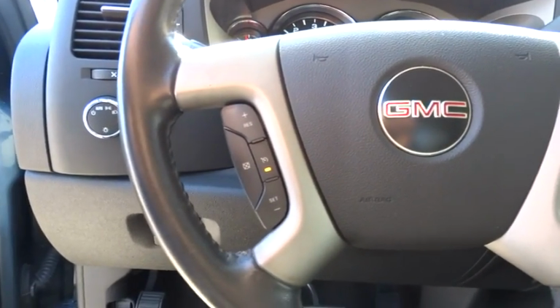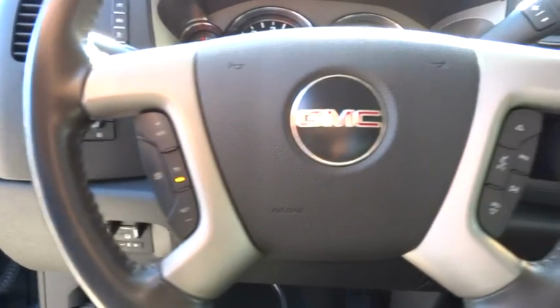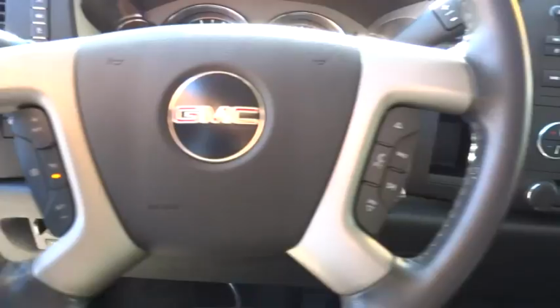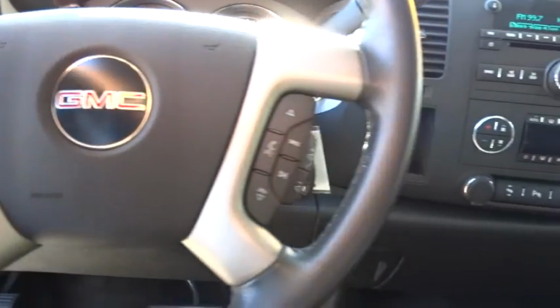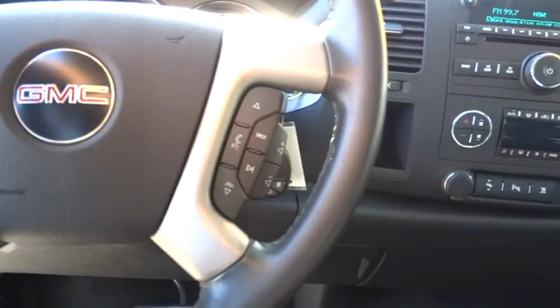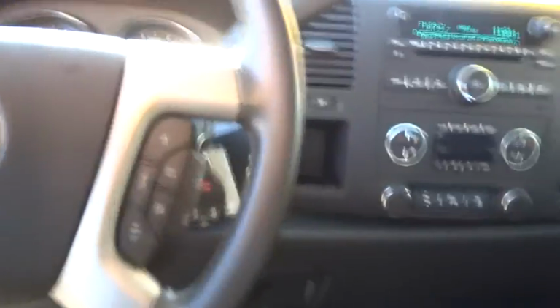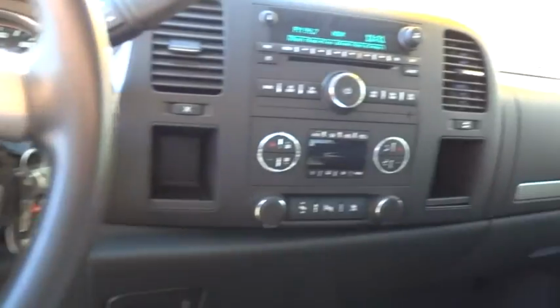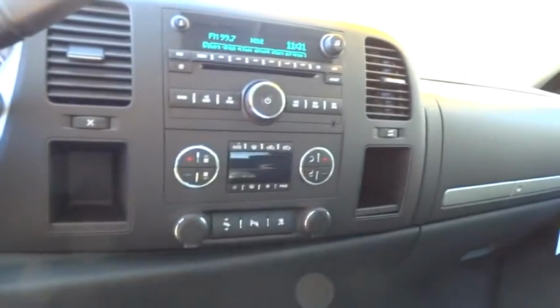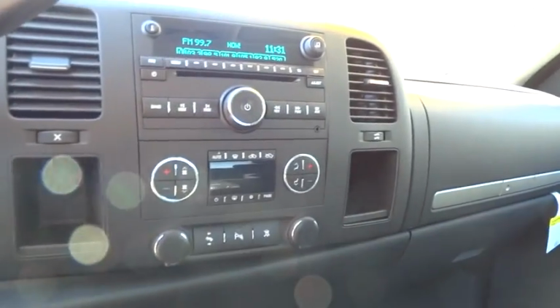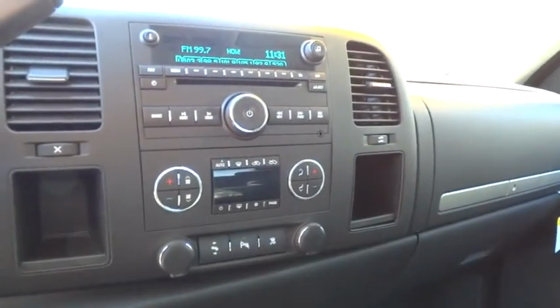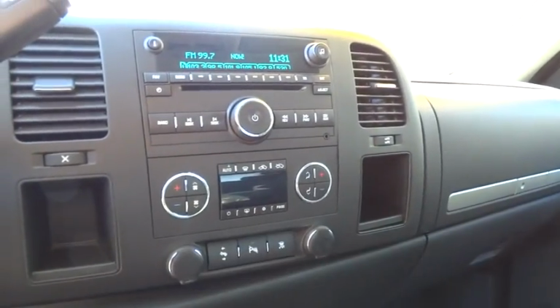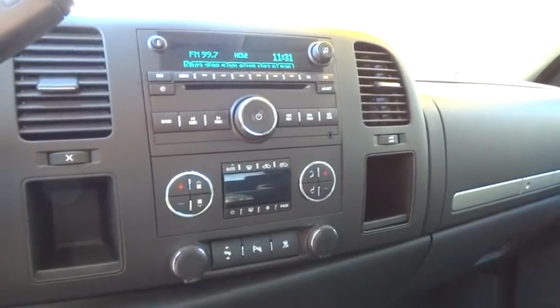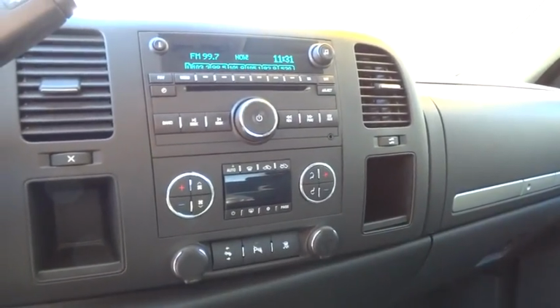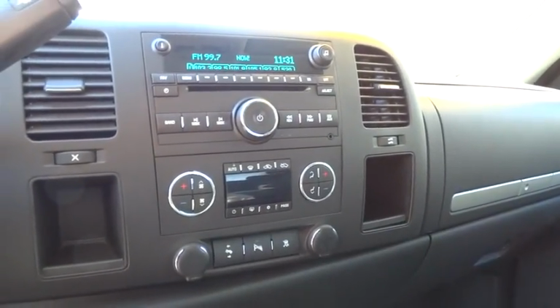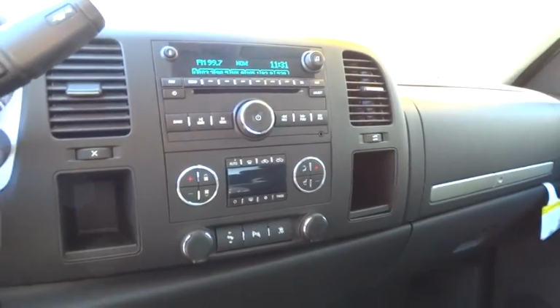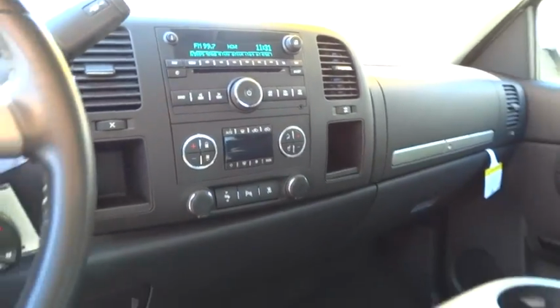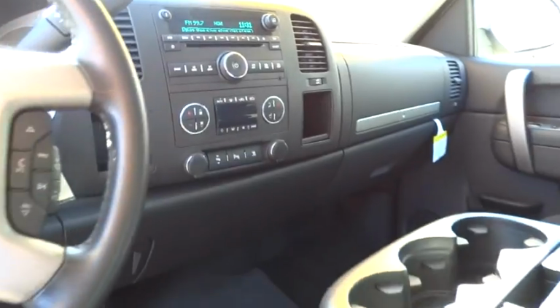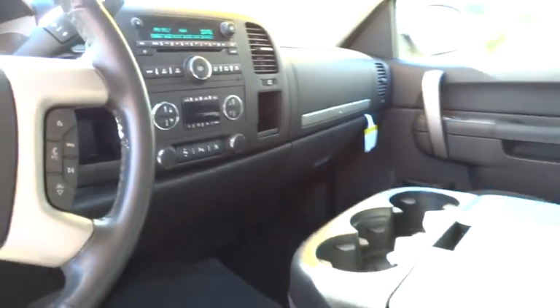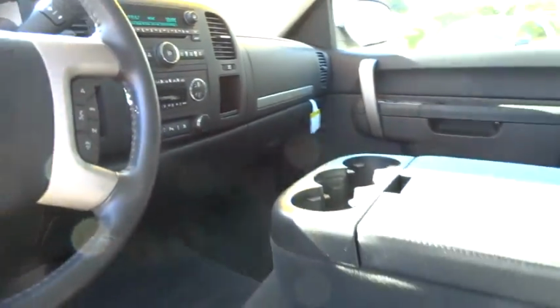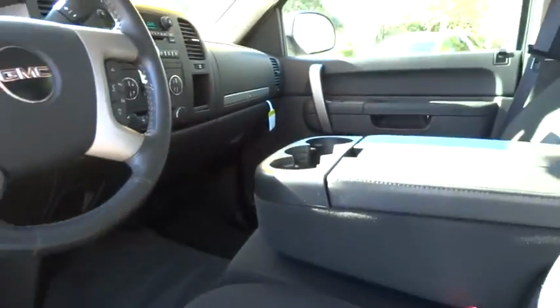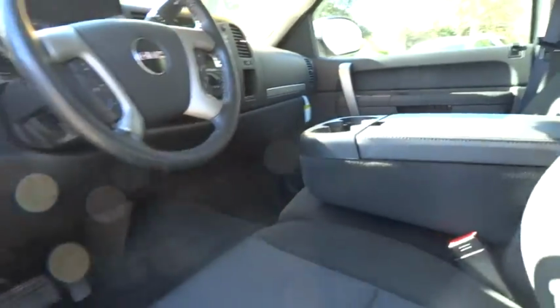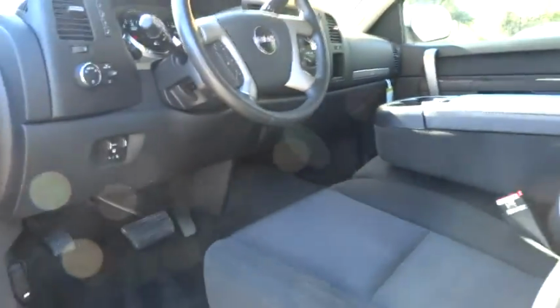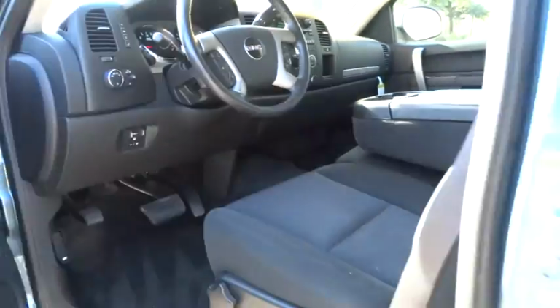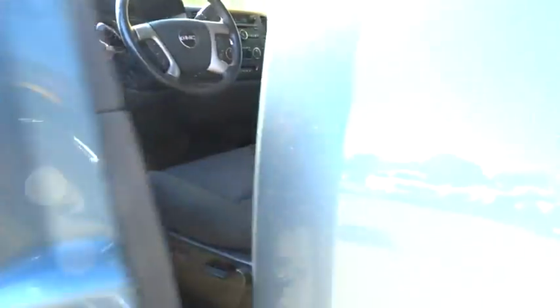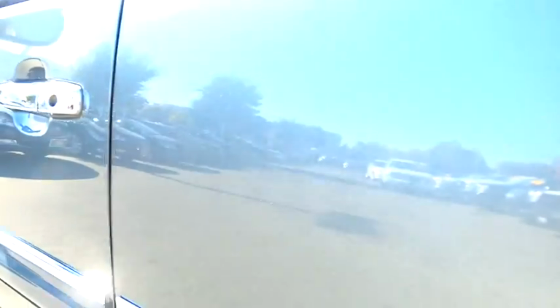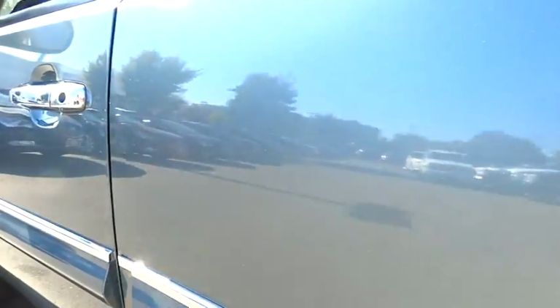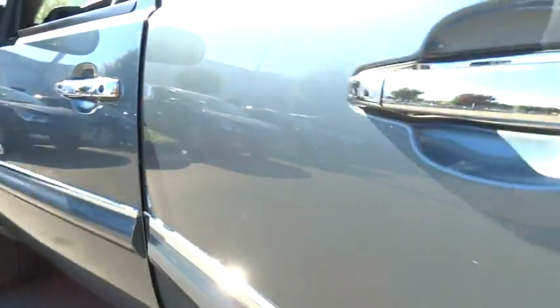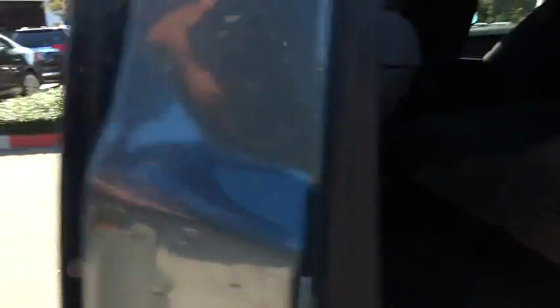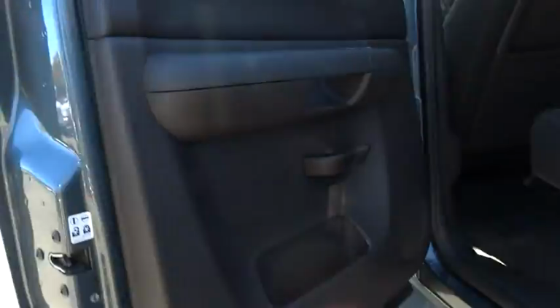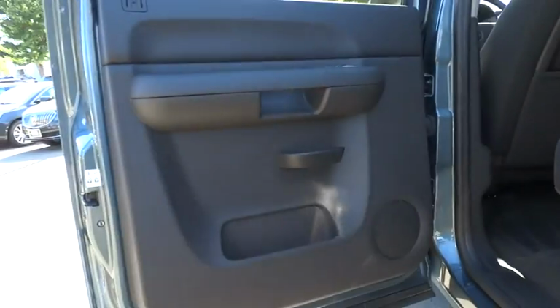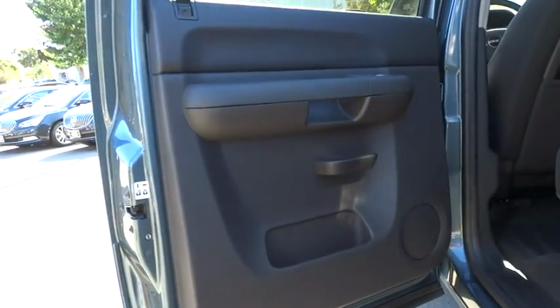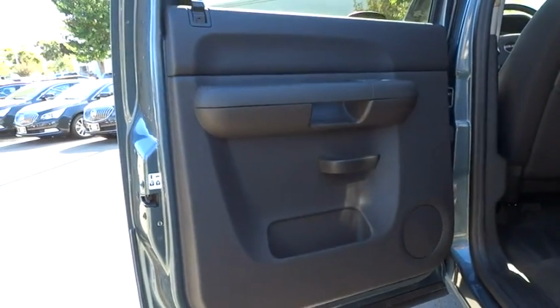Floor mats, AM FM stereo radio, power windows, security system, power door locks, MP3 player, passenger airbag, CD player, child safety locks, chrome wheels.